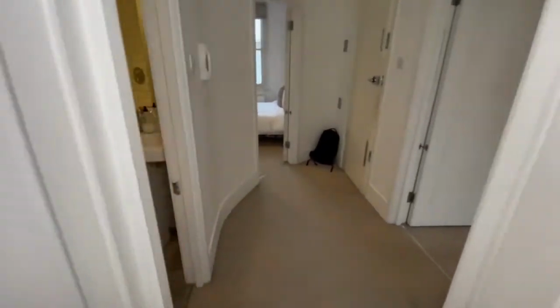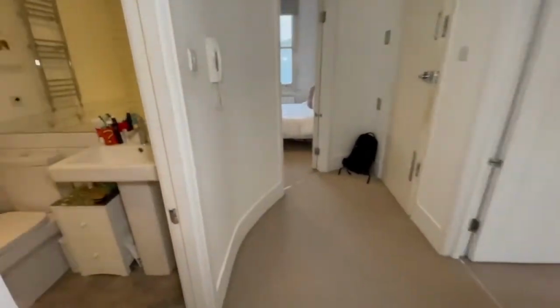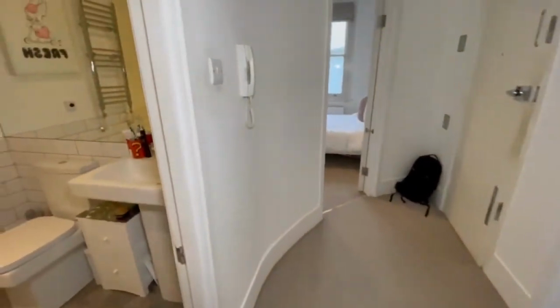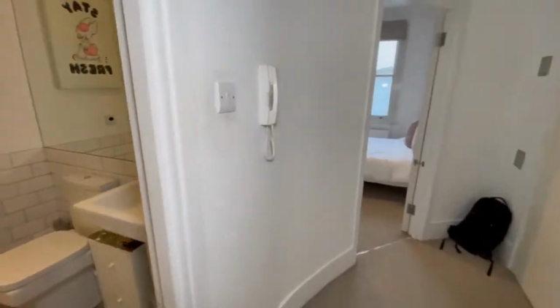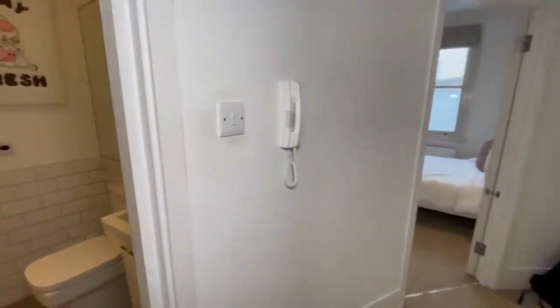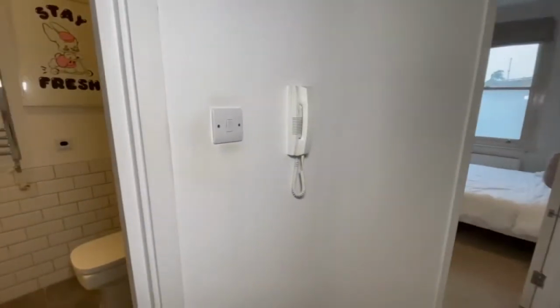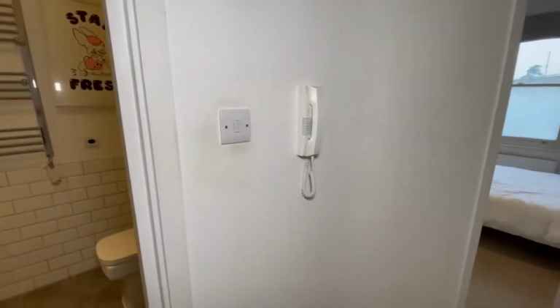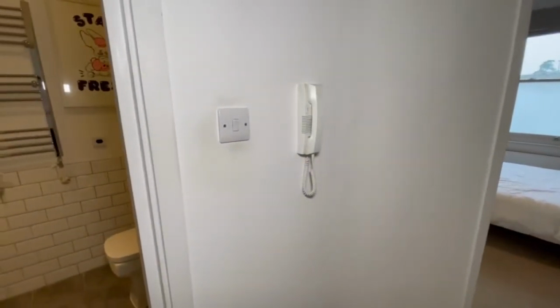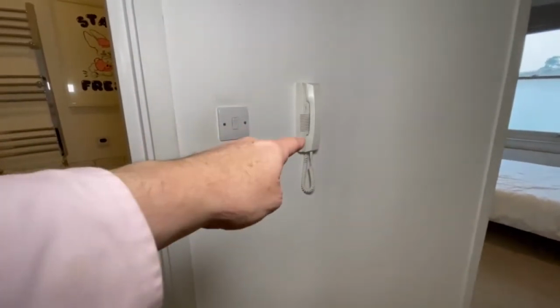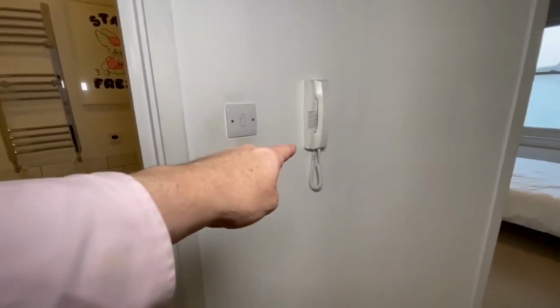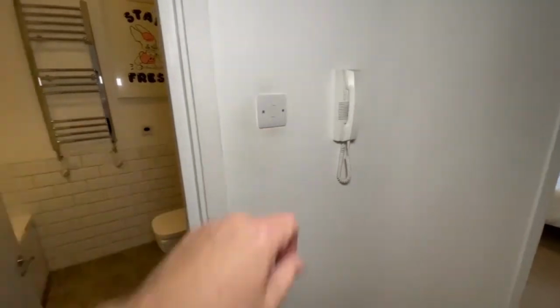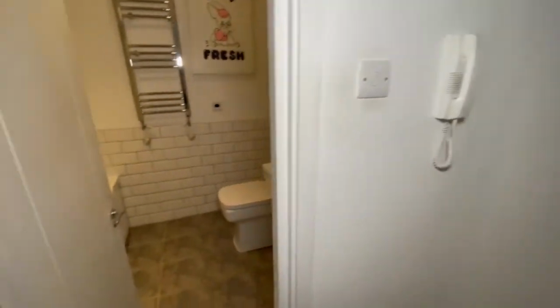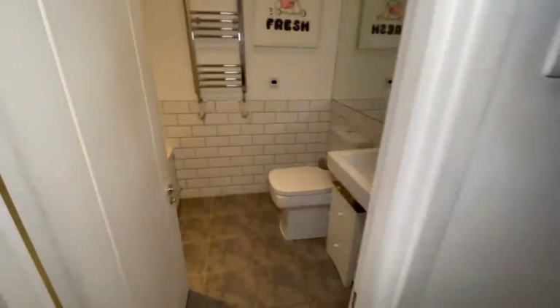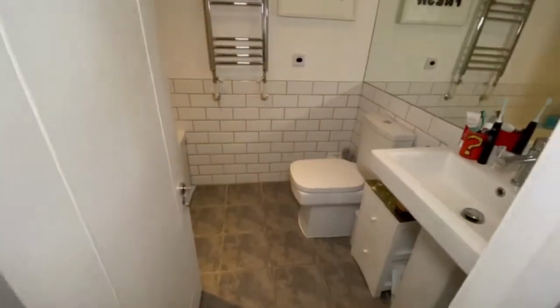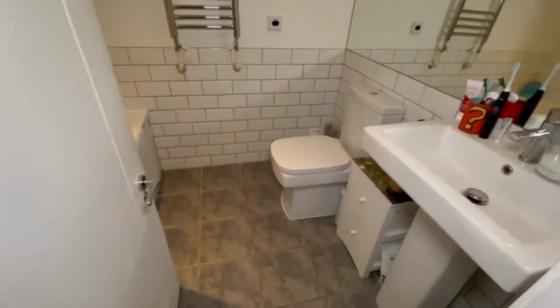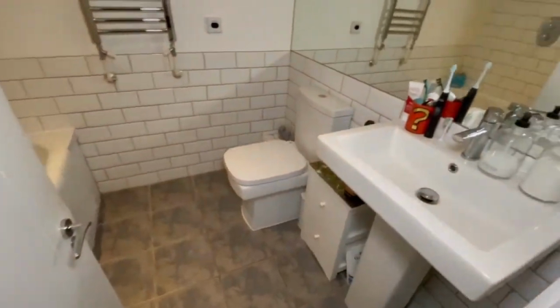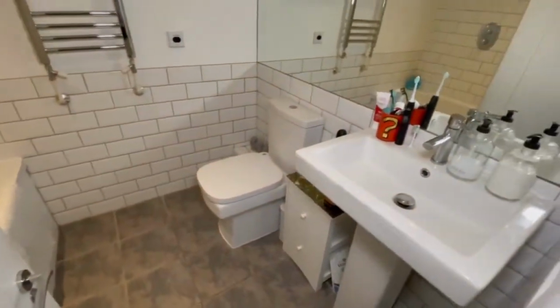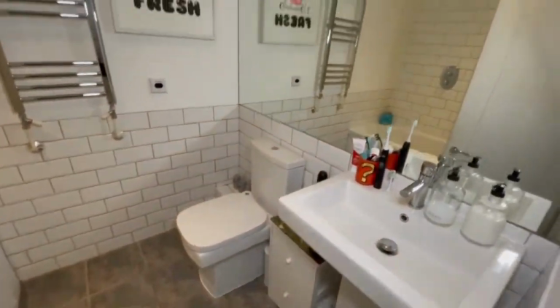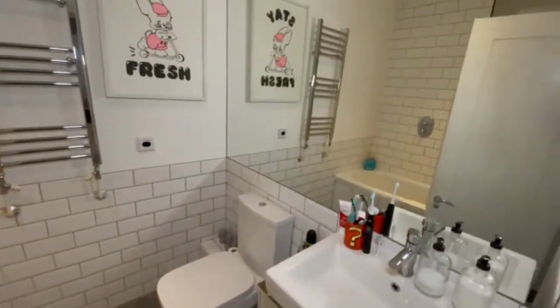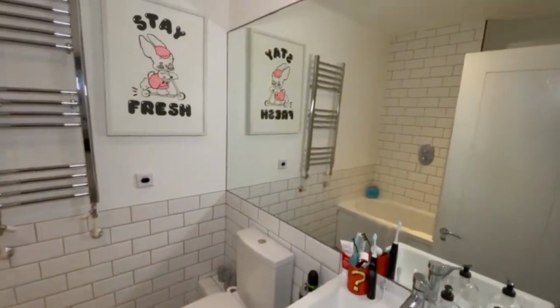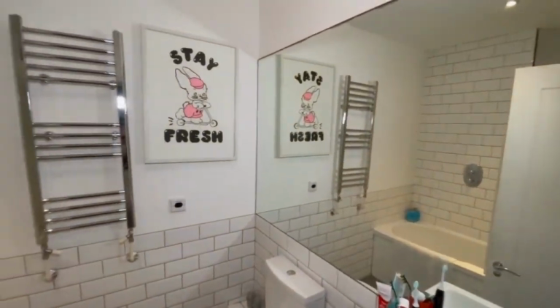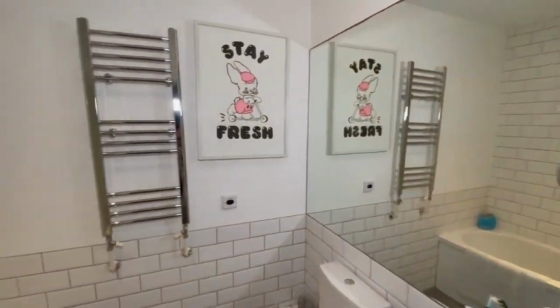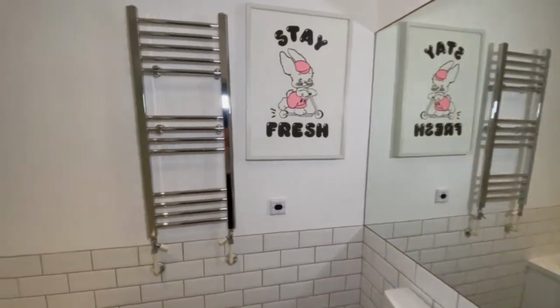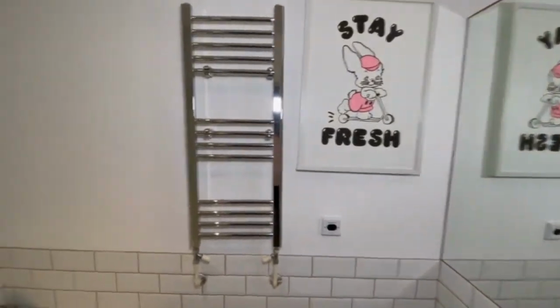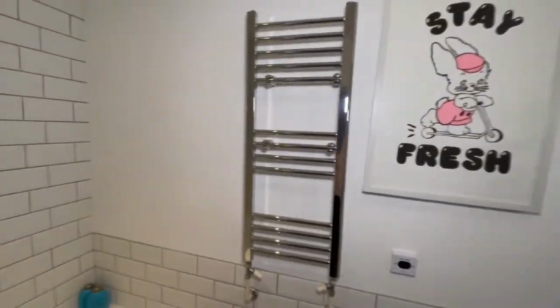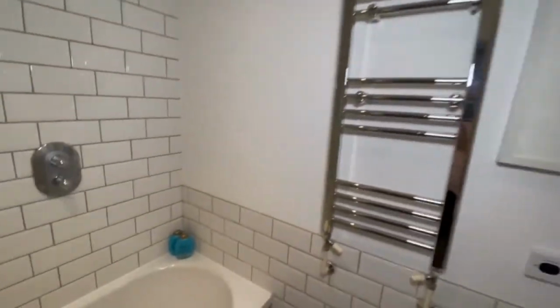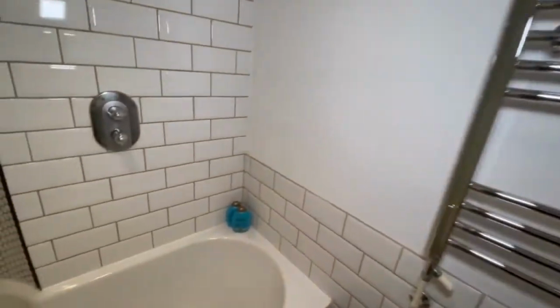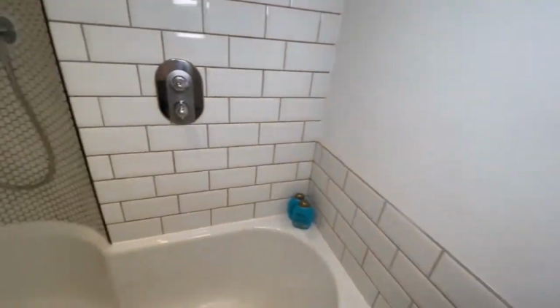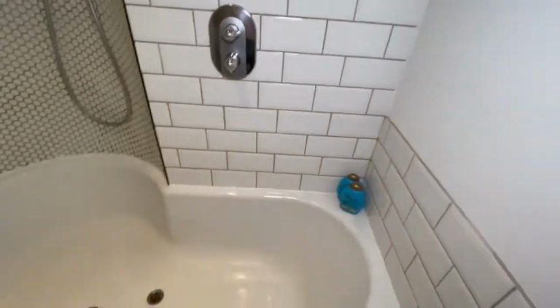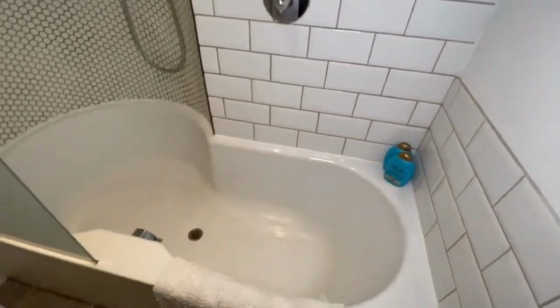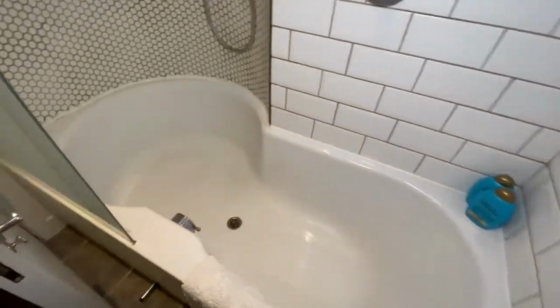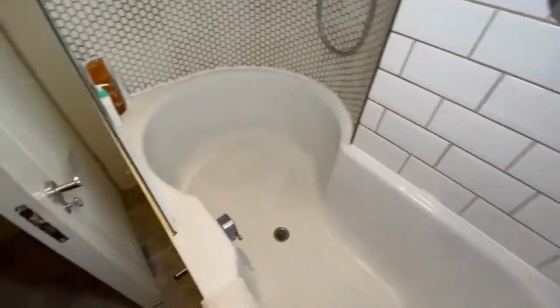This is our wall mounted entry phone so you can answer the front door without having to go downstairs. You can also get to the bath with a thermostatic shower.